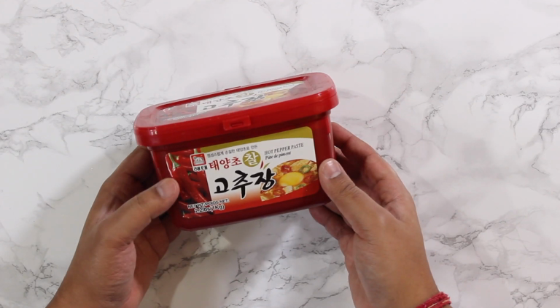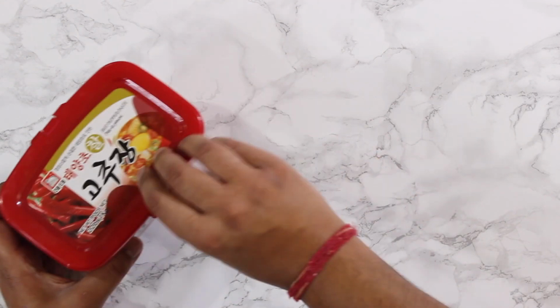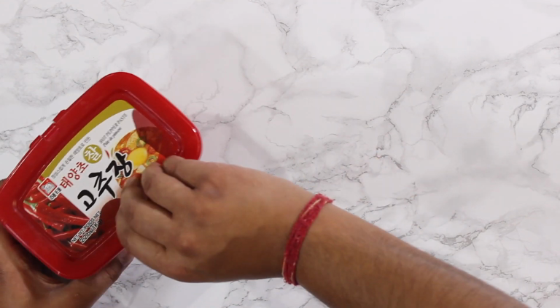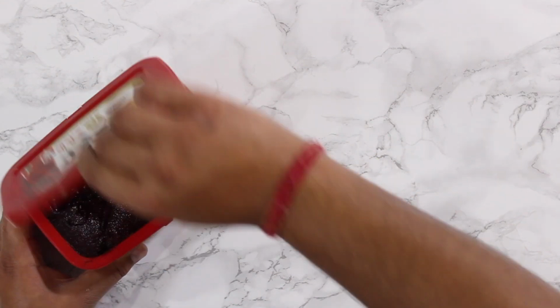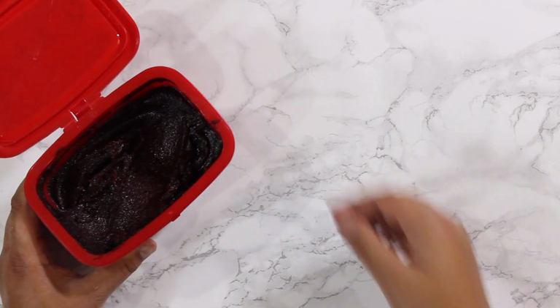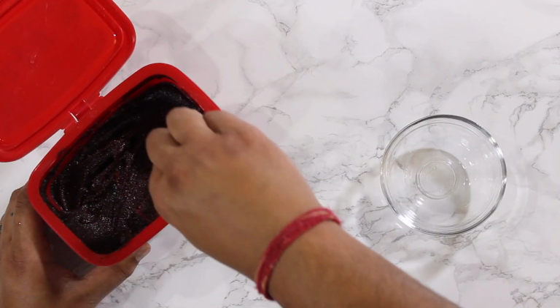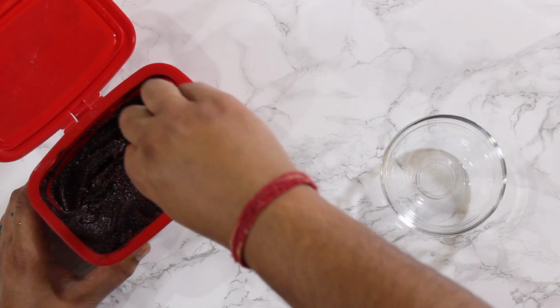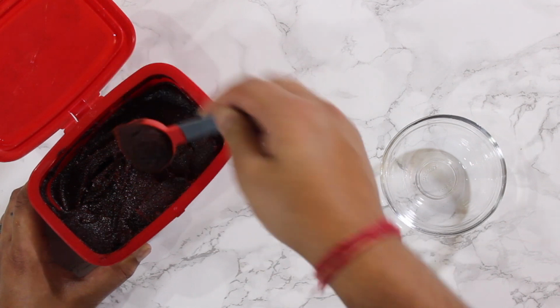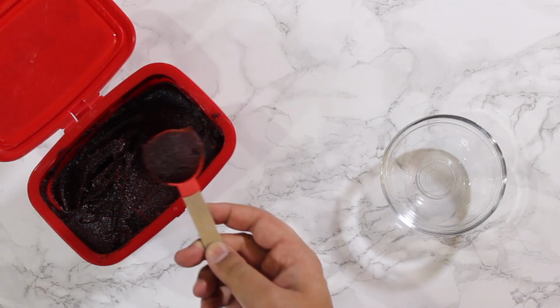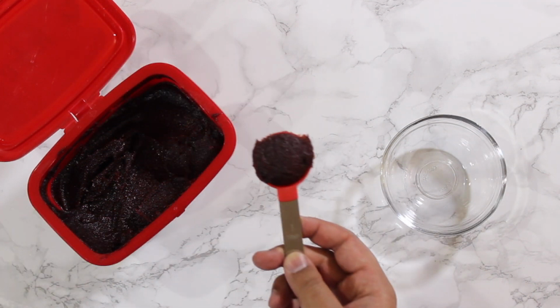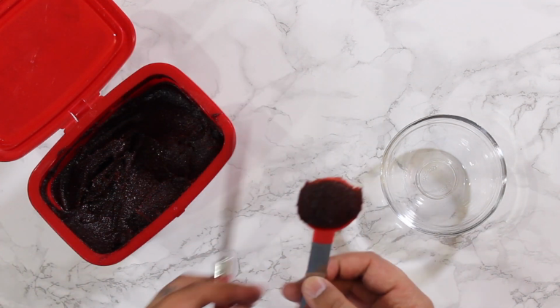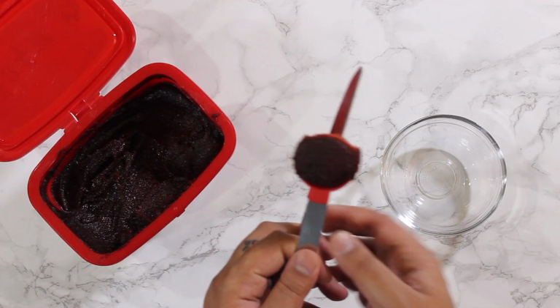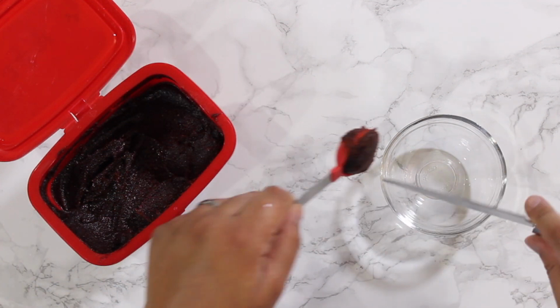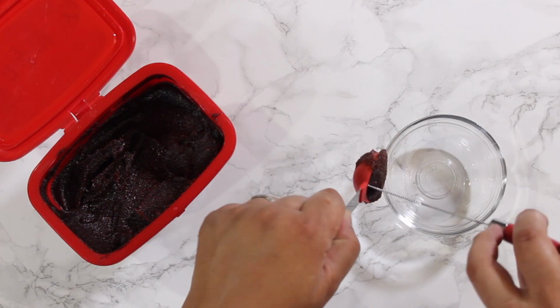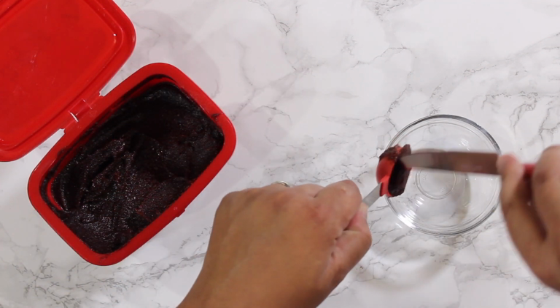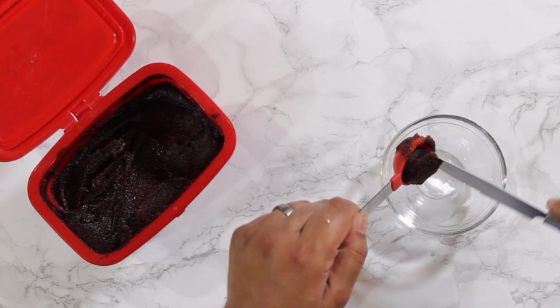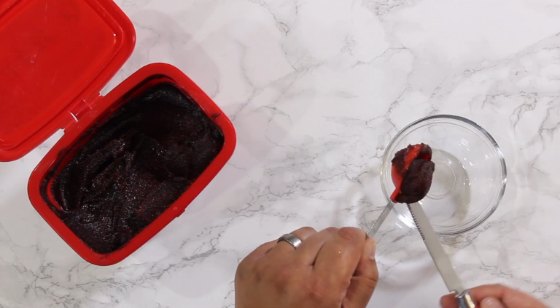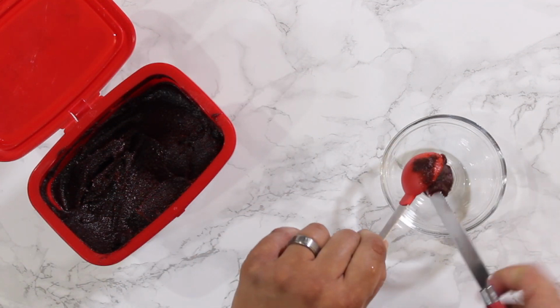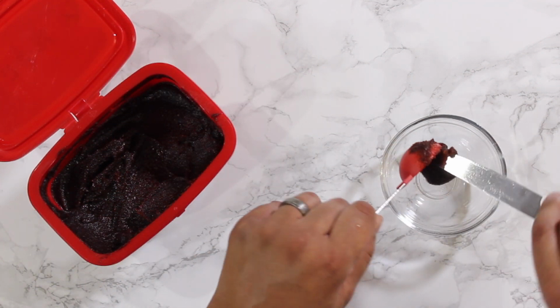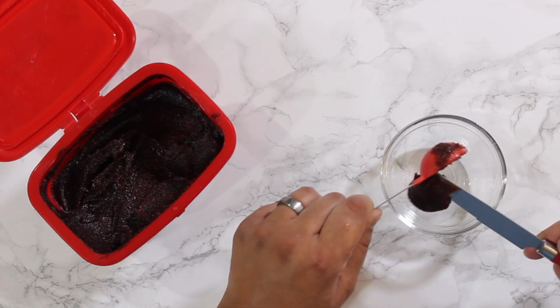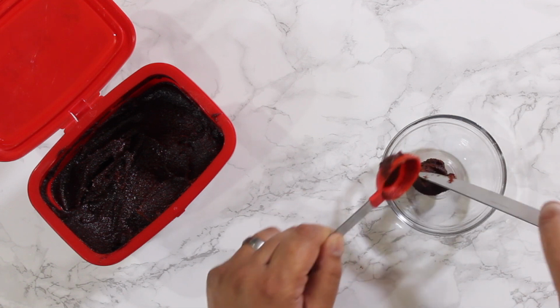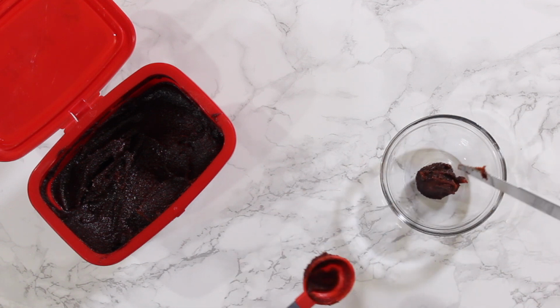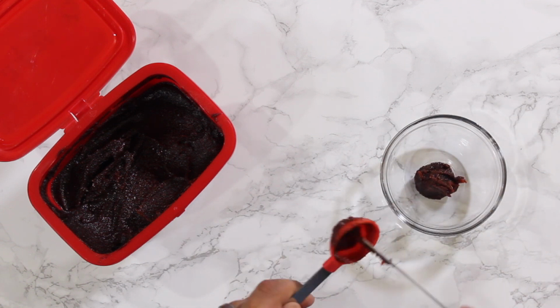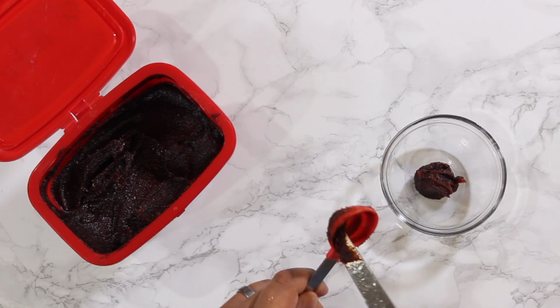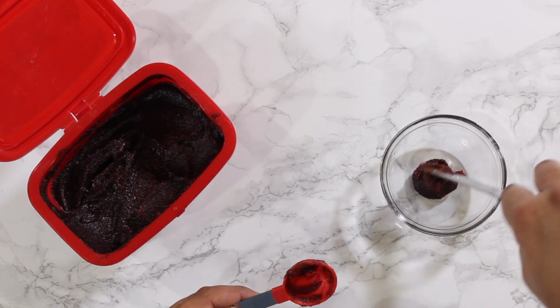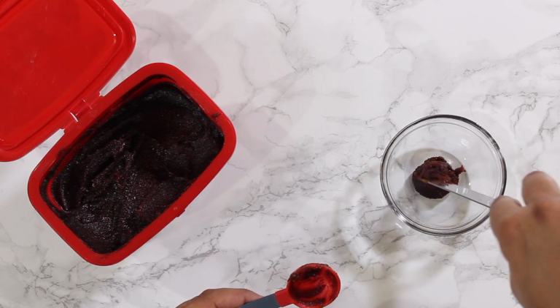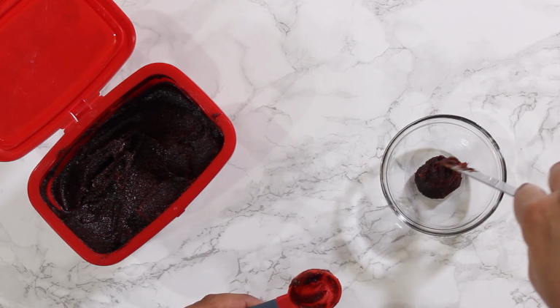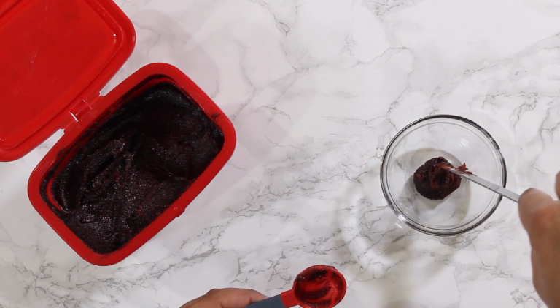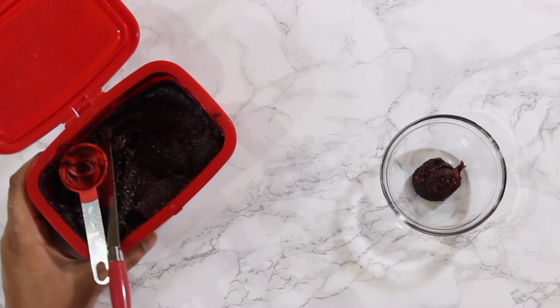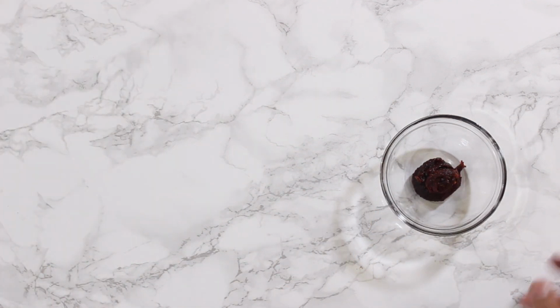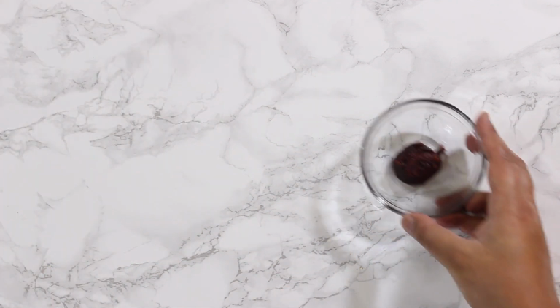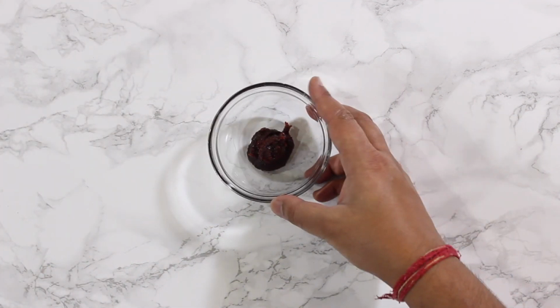Next we have gochujang, which is fermented Korean pepper paste. I know what you're thinking, and it's actually not as spicy as you think it might be. It also has a great umami flavor because it's fermented. We need about one tablespoon of the gochujang.